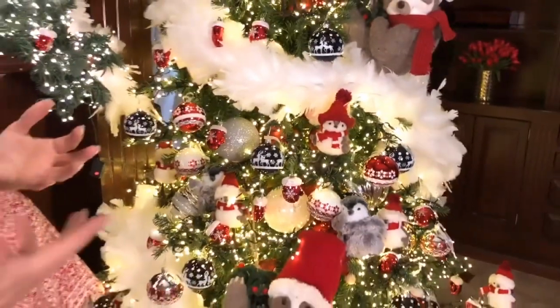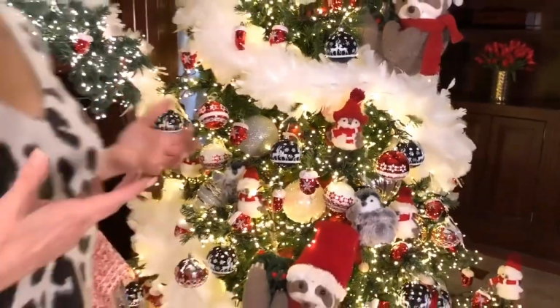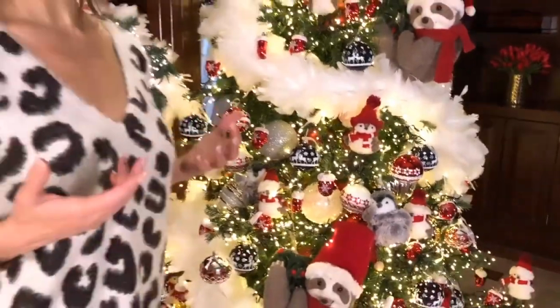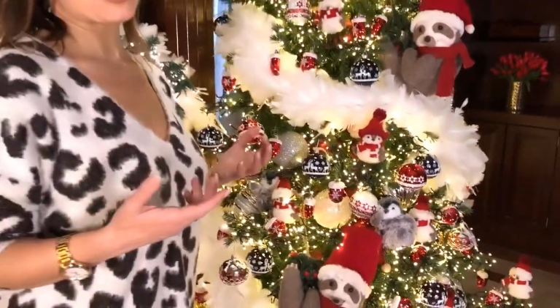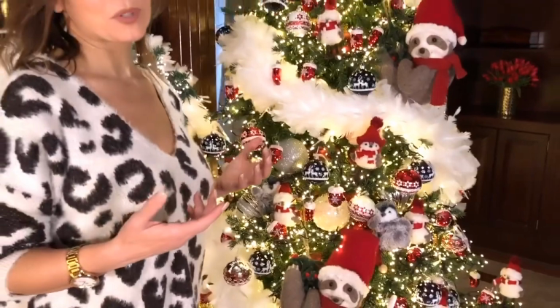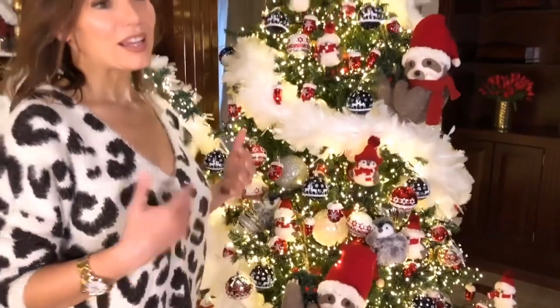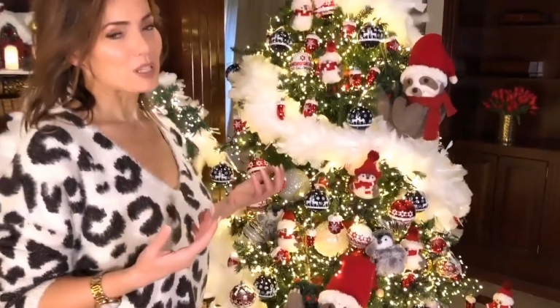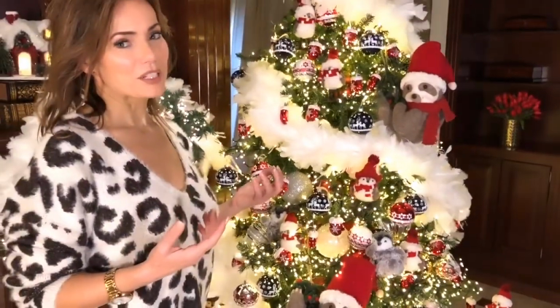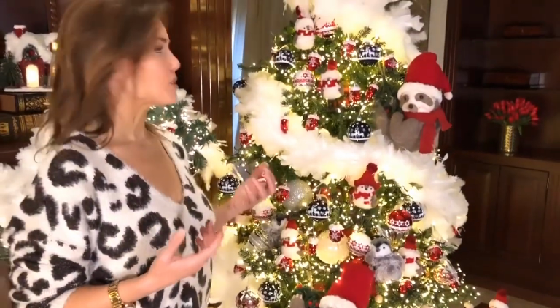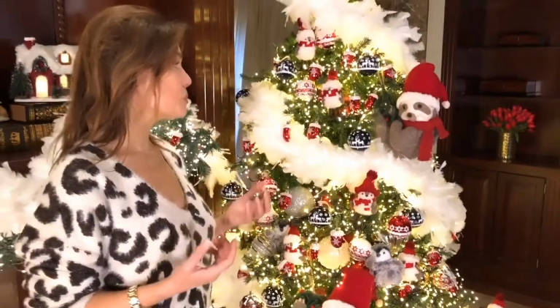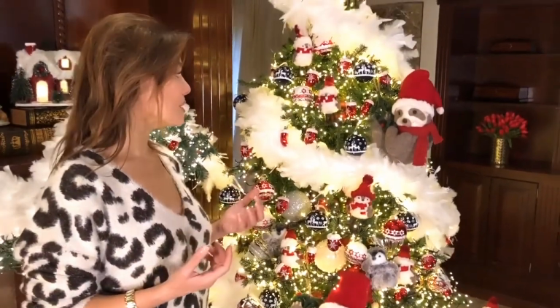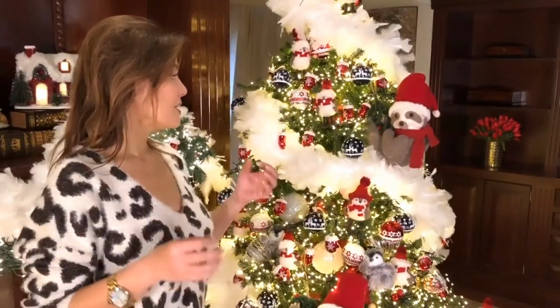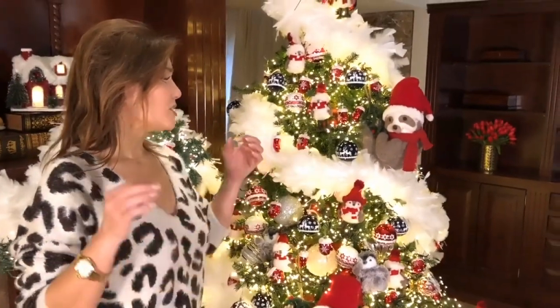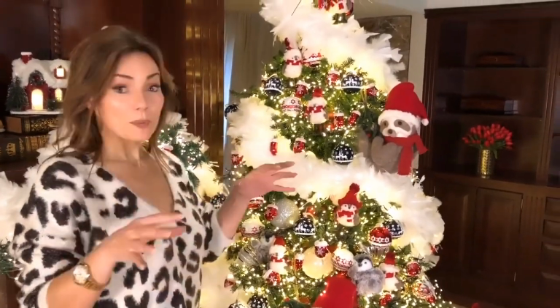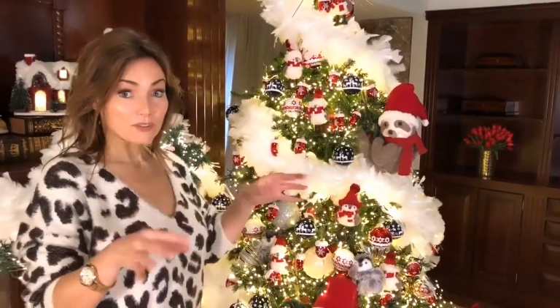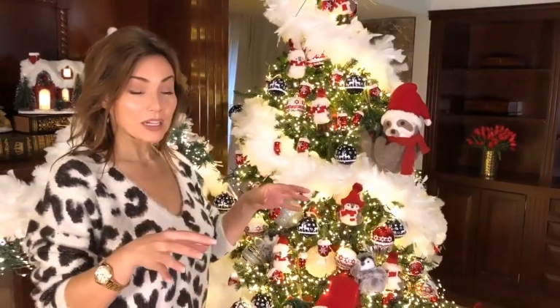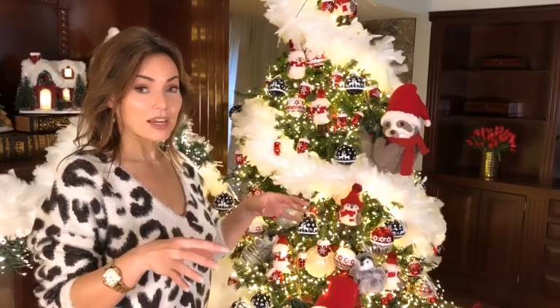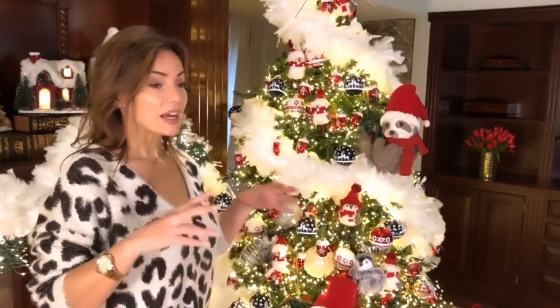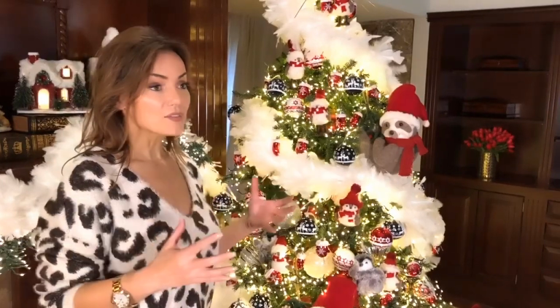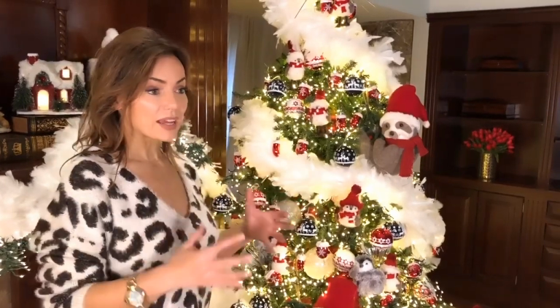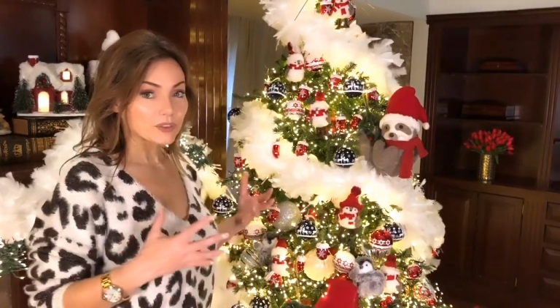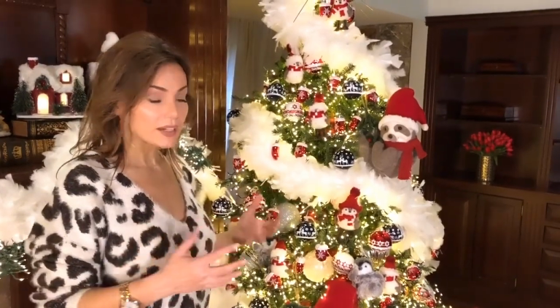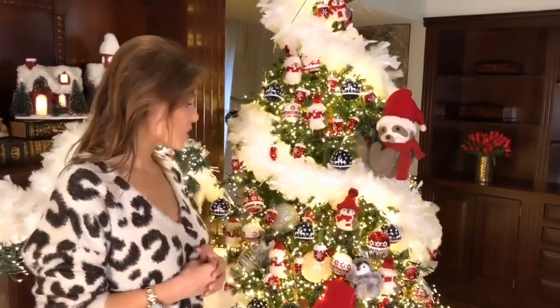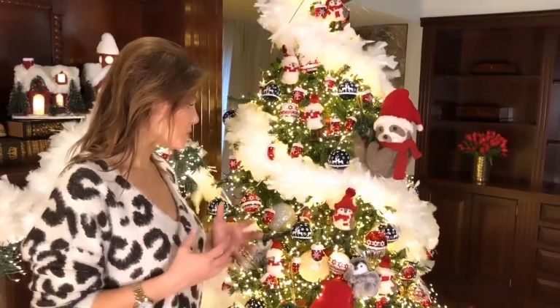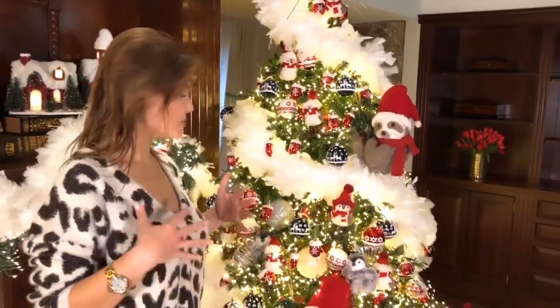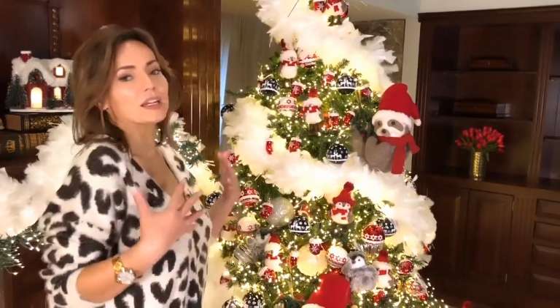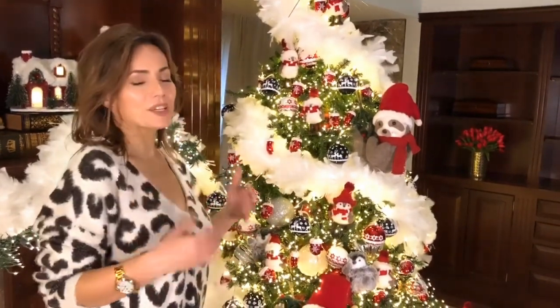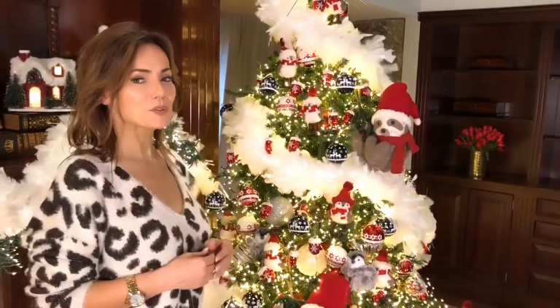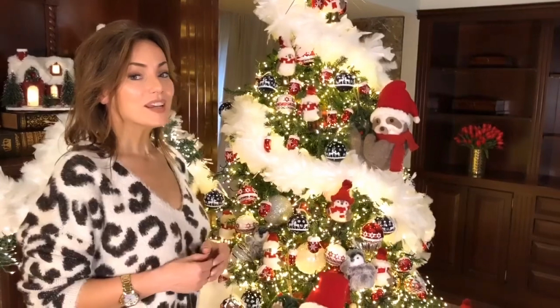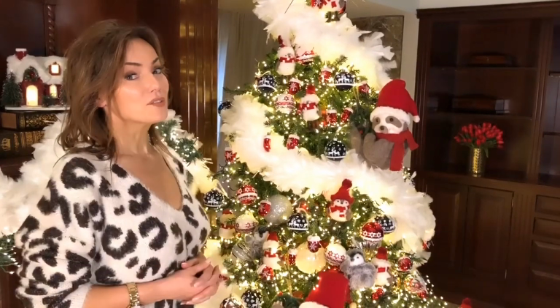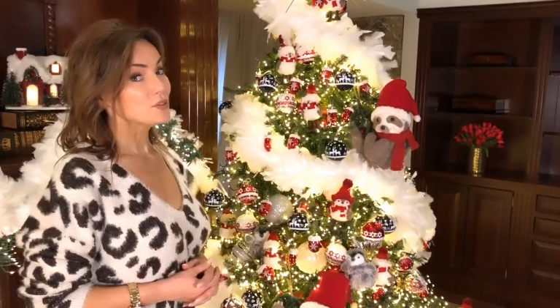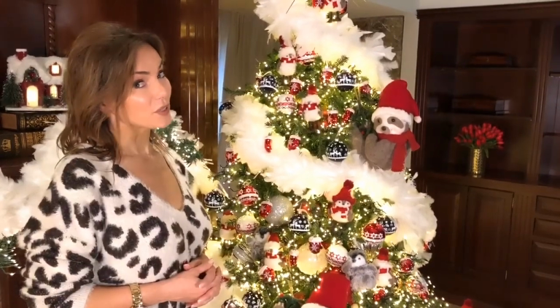They're that little thing you add to your tree and they really make a big difference. They're super sweet — they show up because they have great contrast. I love that they add the red and the white, which is always really fun and upbeat on a tree, and you get 24.